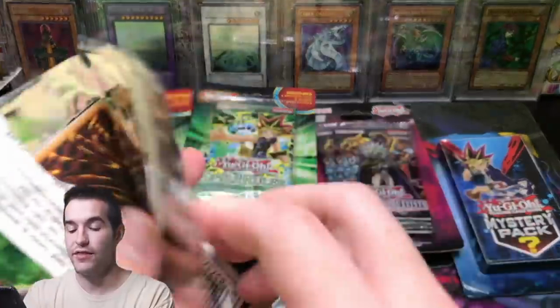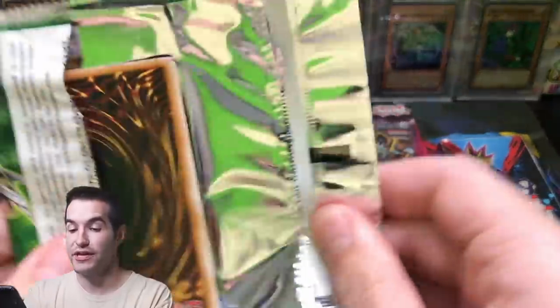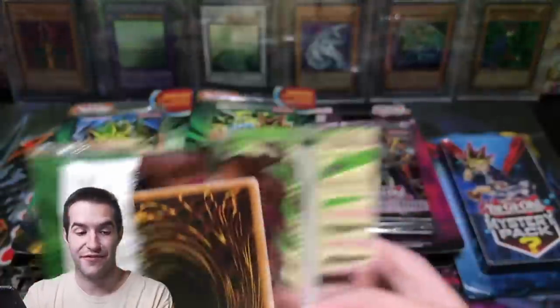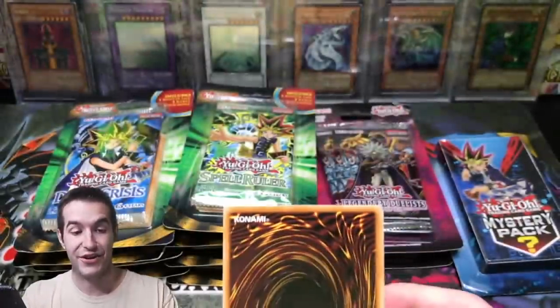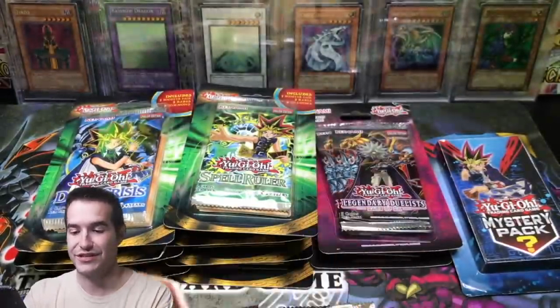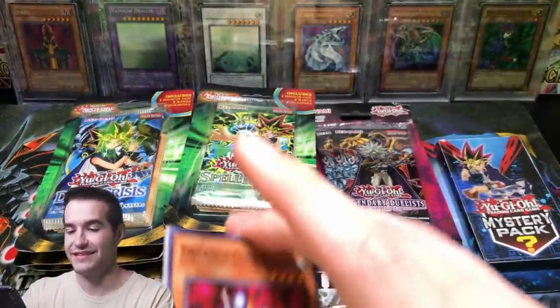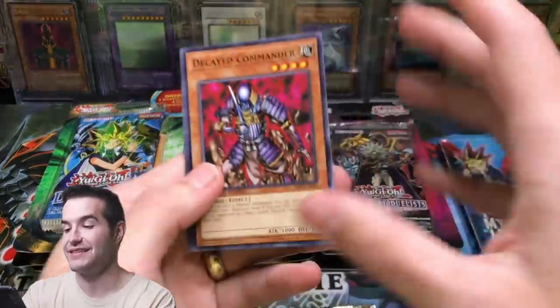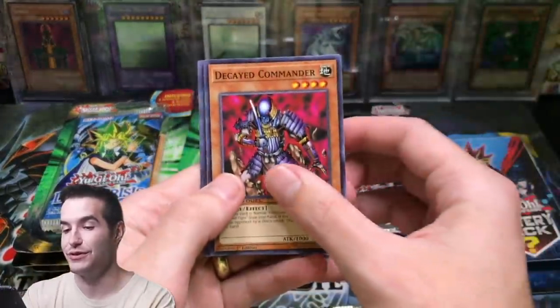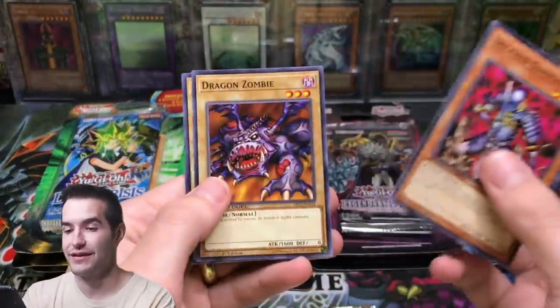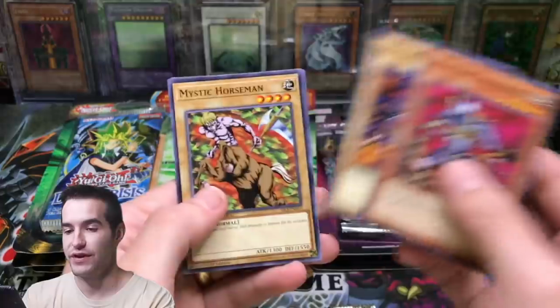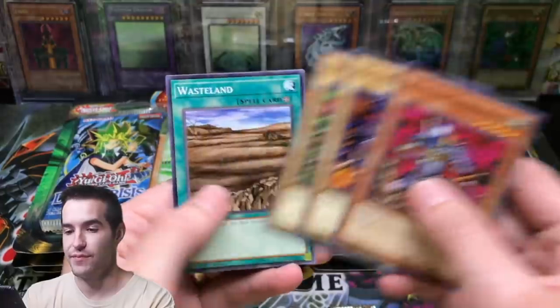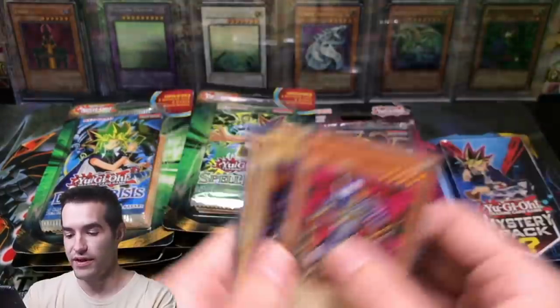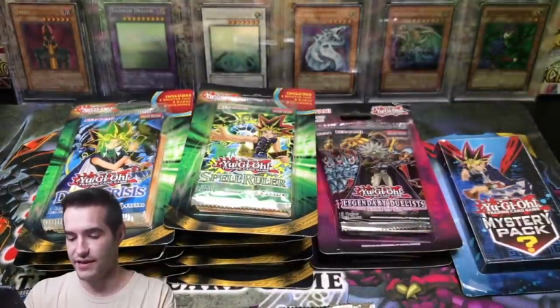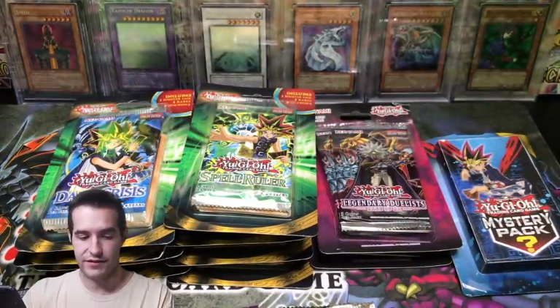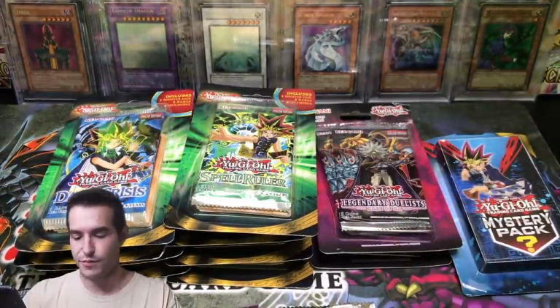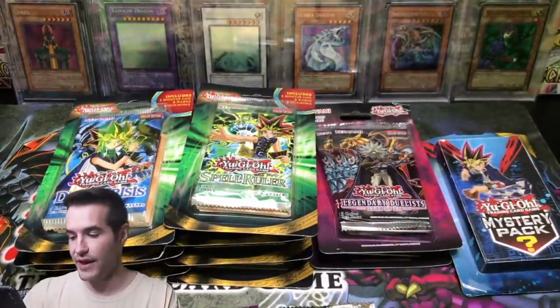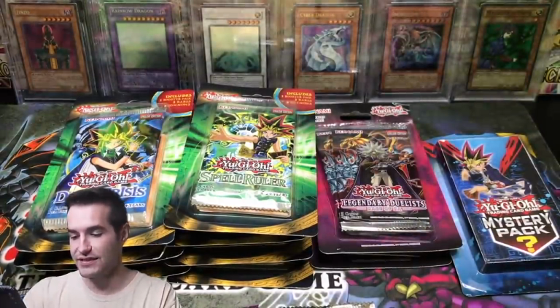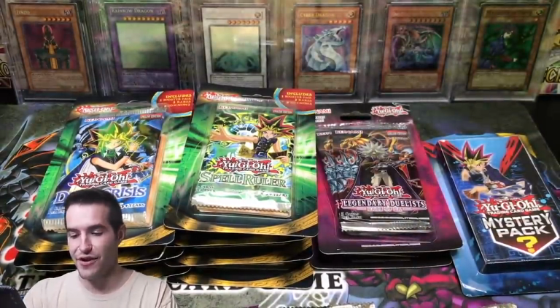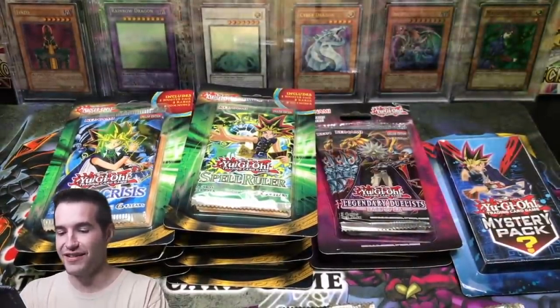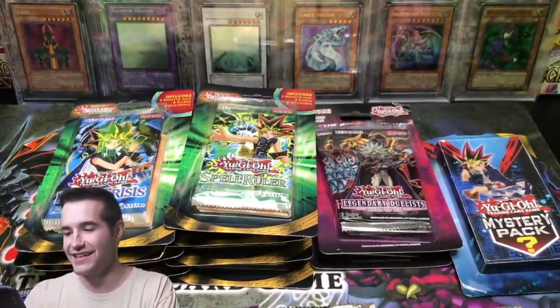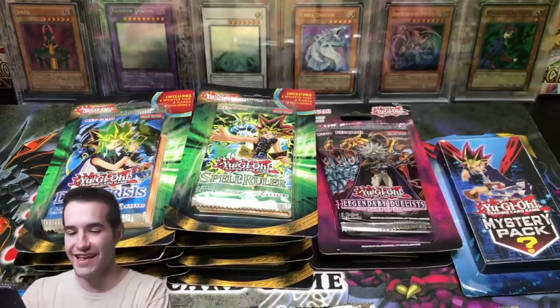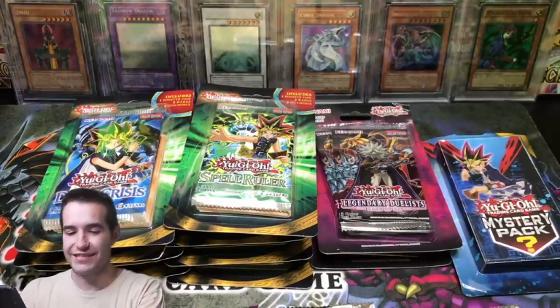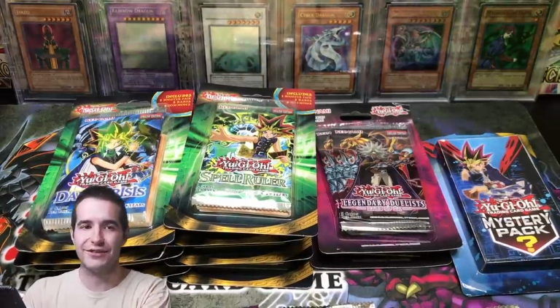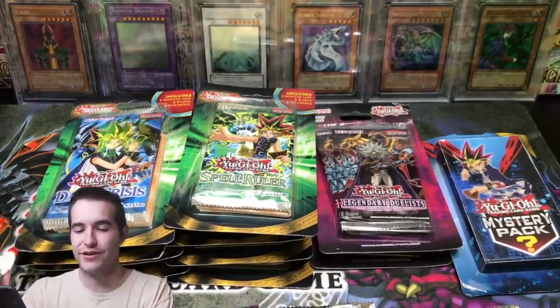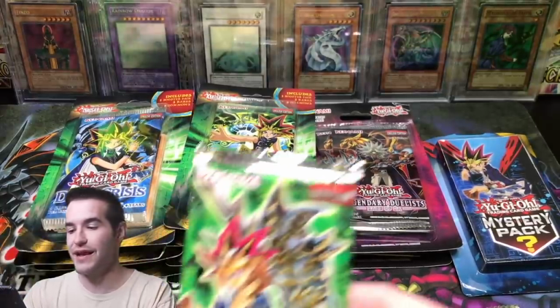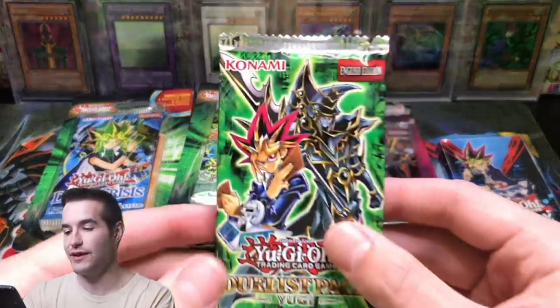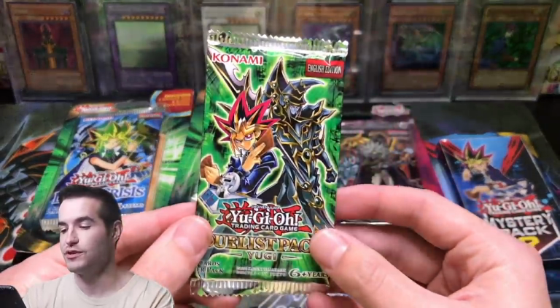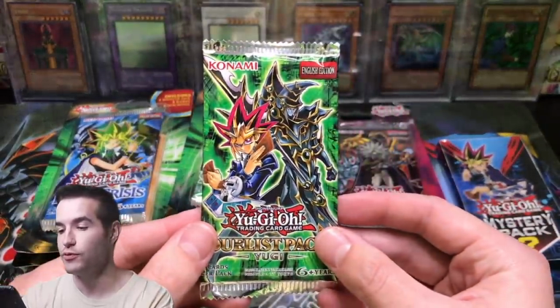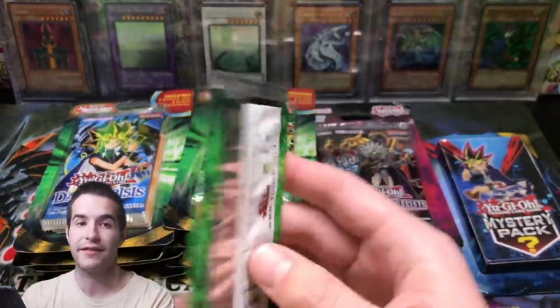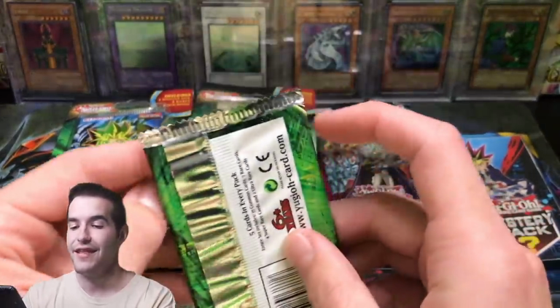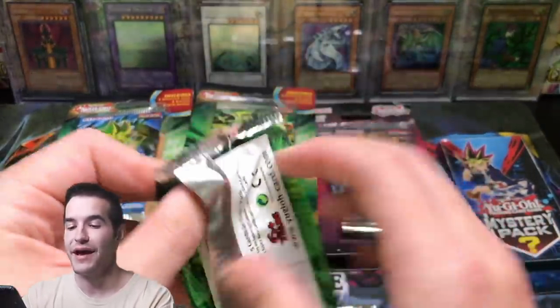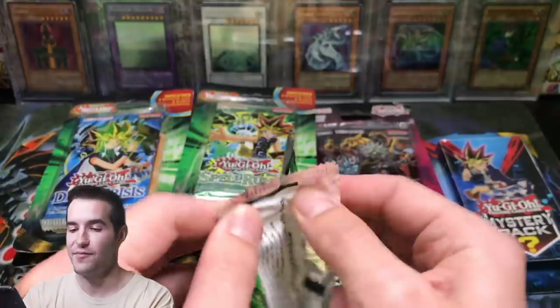They were pretty expensive at eight dollars each. Dragon Zombie, Wasteland — good old Speed Duel Pack. That was exciting. Moving on to the next thing. Let's get Duelist Pack Yu-Gi out of the way — we still can pull Dark Paladin. You can pull Mirror Force, you can pull Dark Magician Girl, which is not too bad.